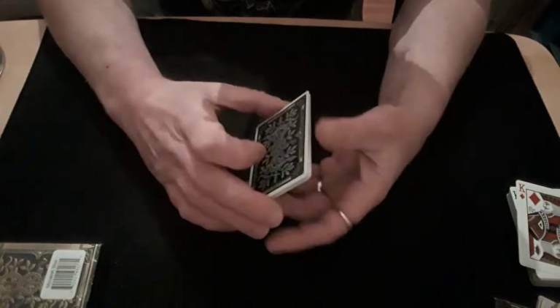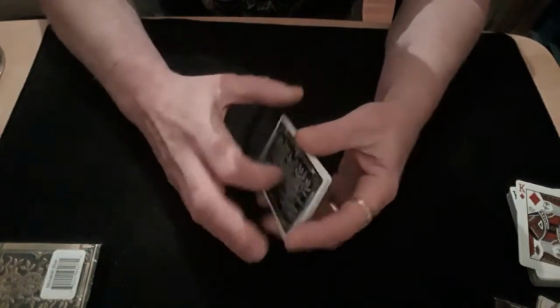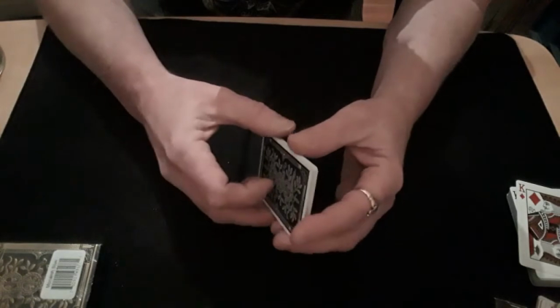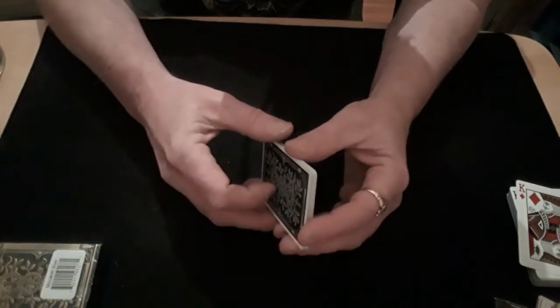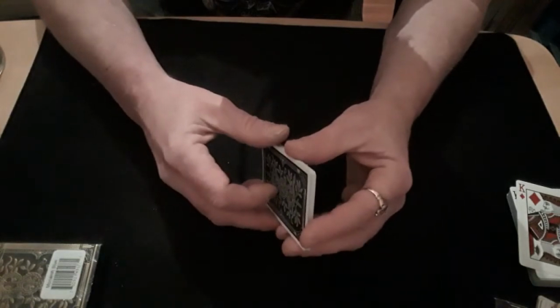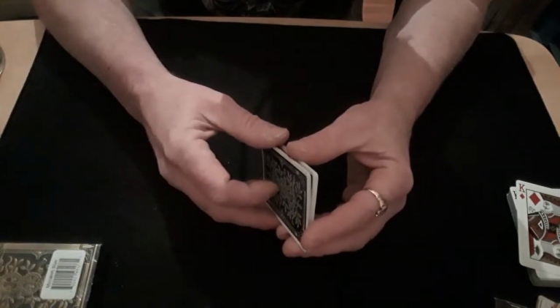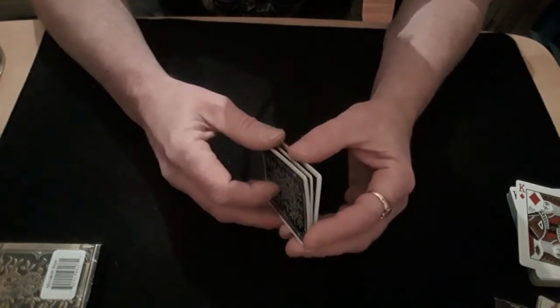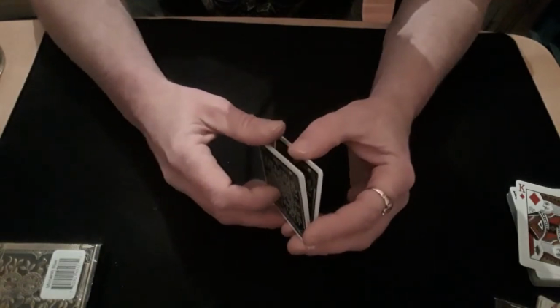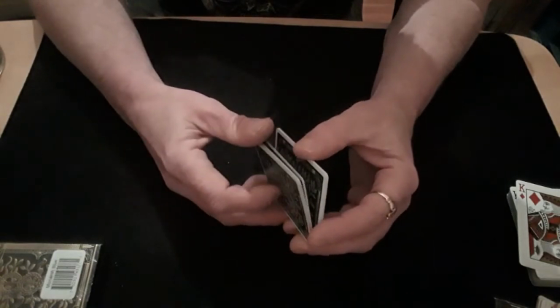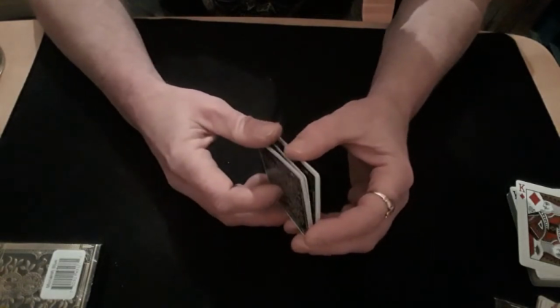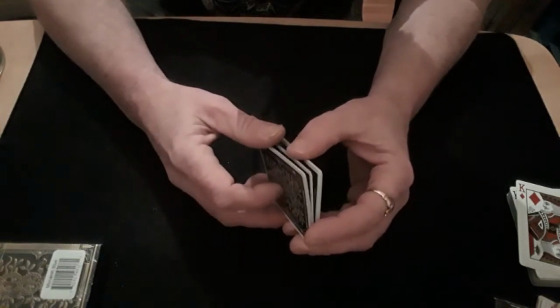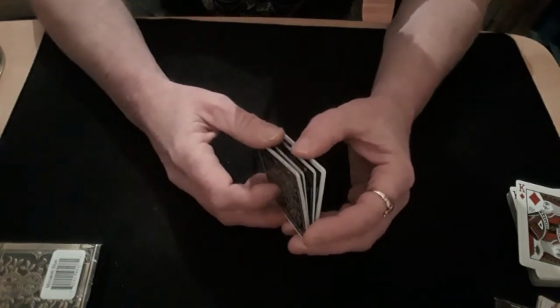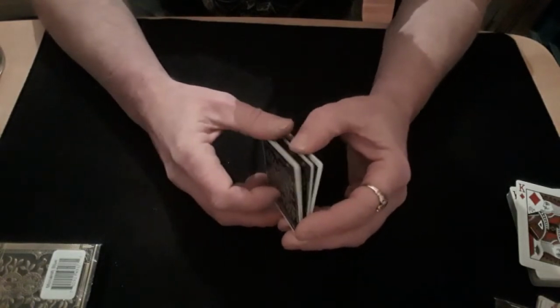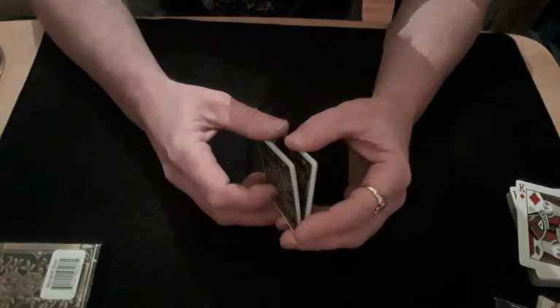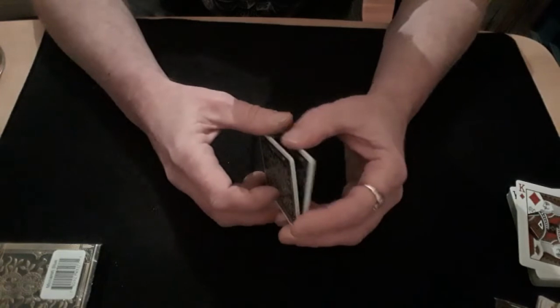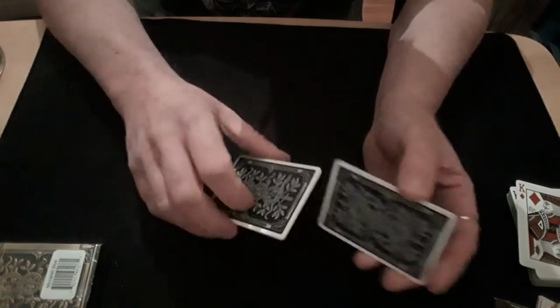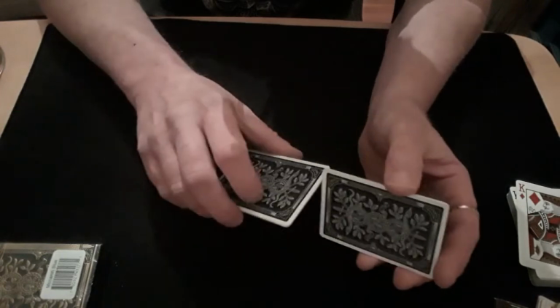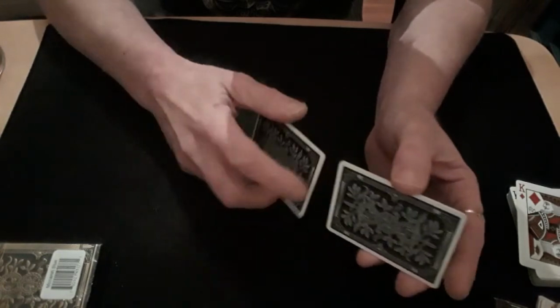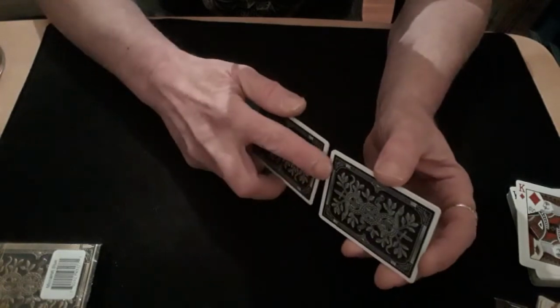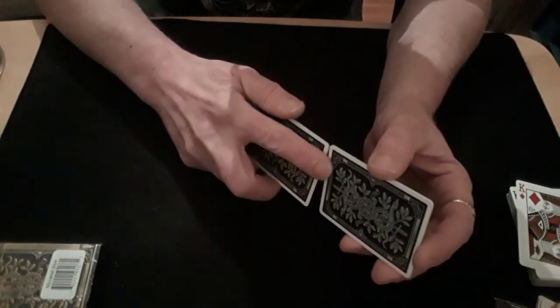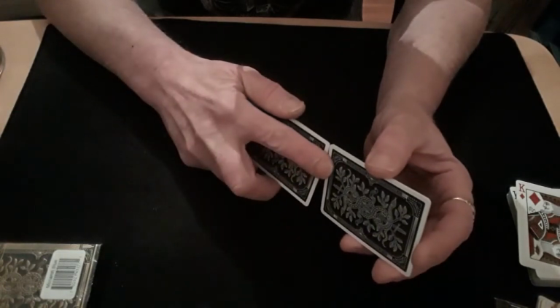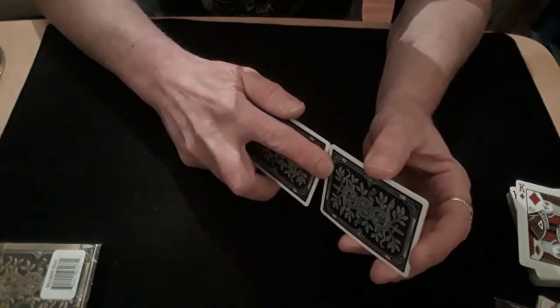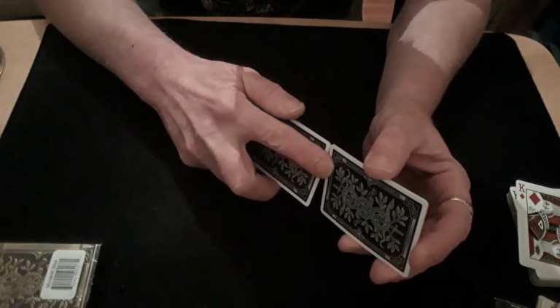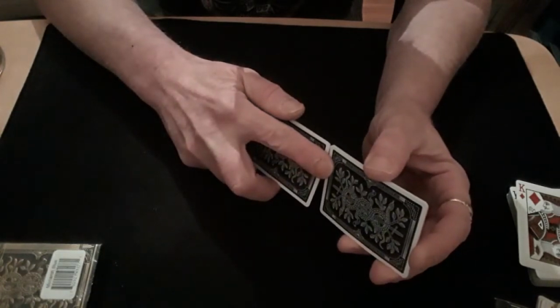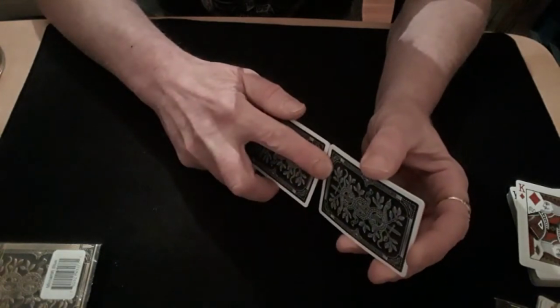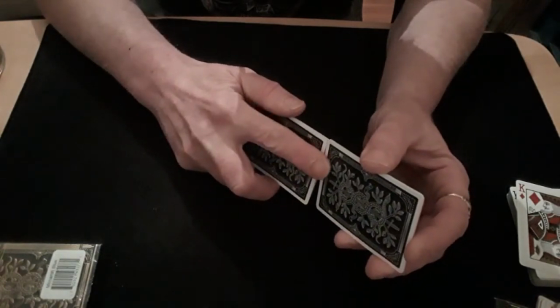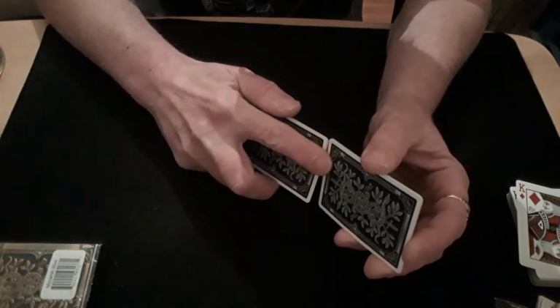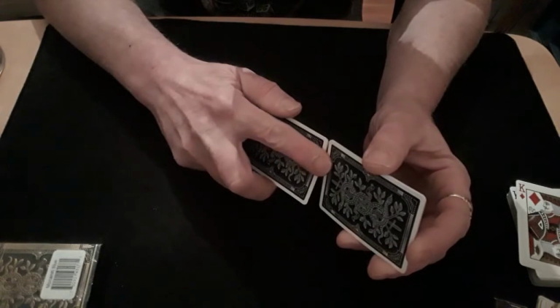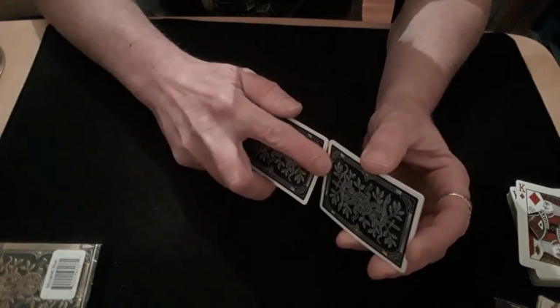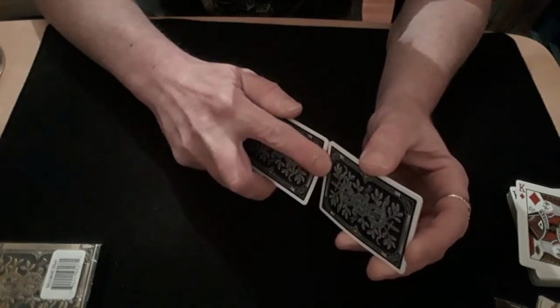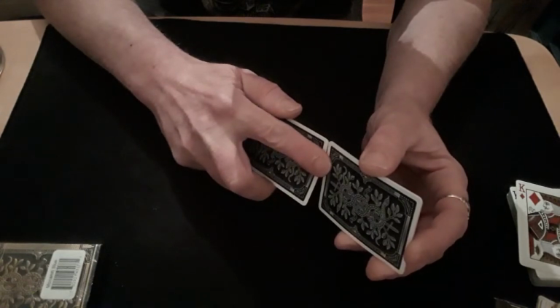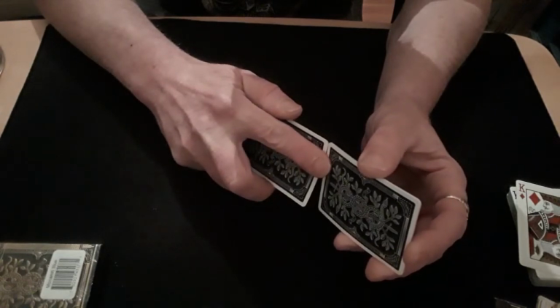That's the first and easiest one. Make sure you break your packet exactly in half — not at the seven, but at the six in this instance. Do yourself a perfect faro.